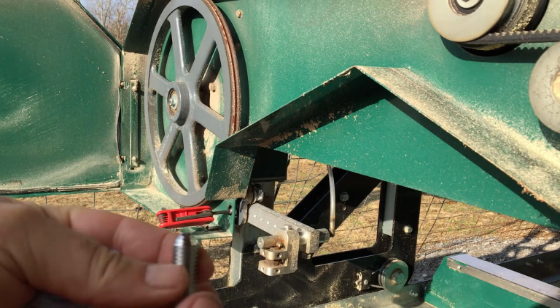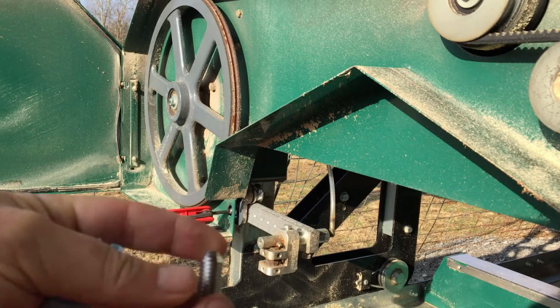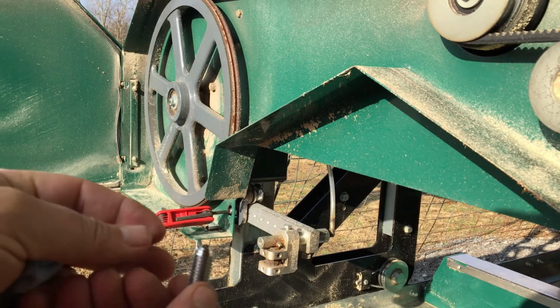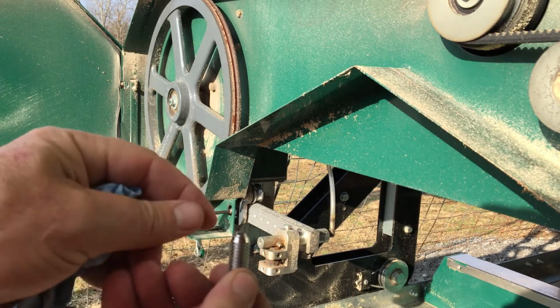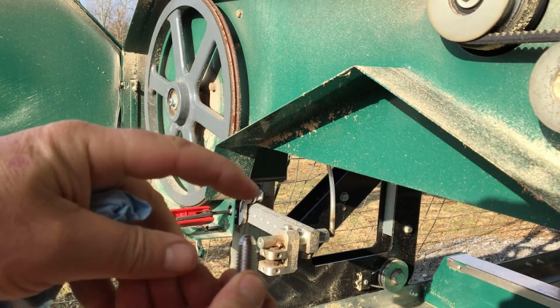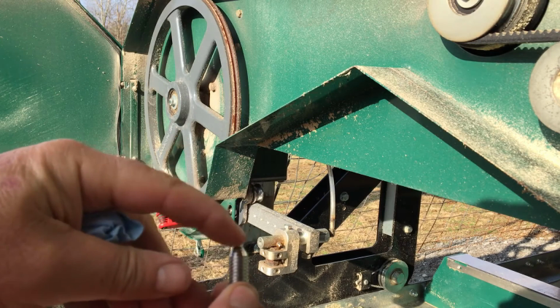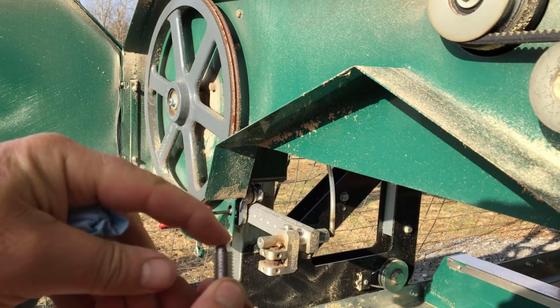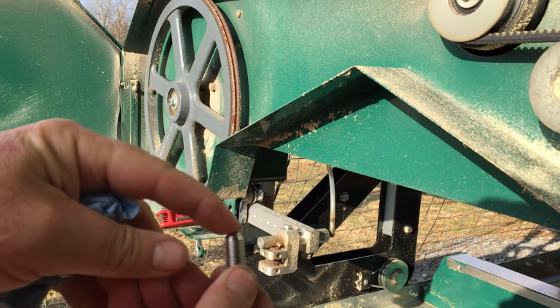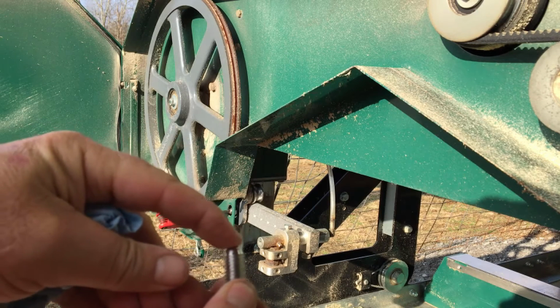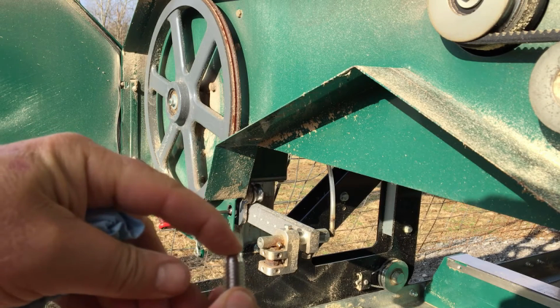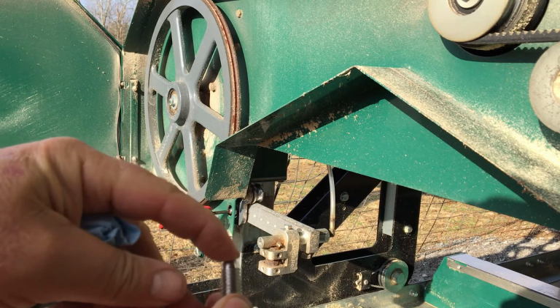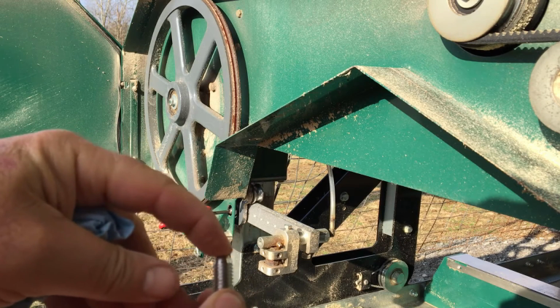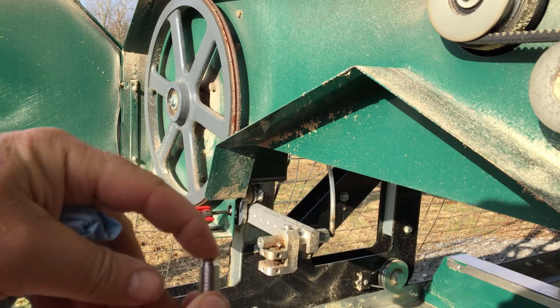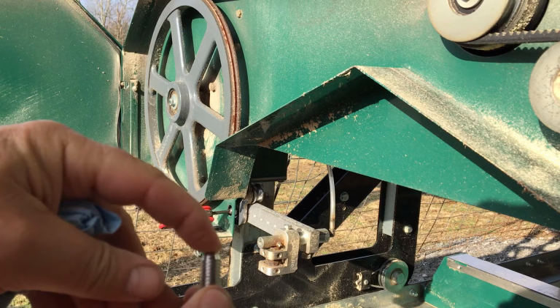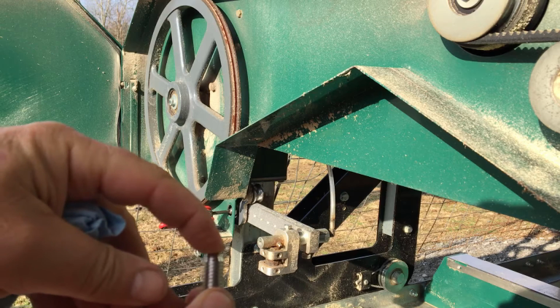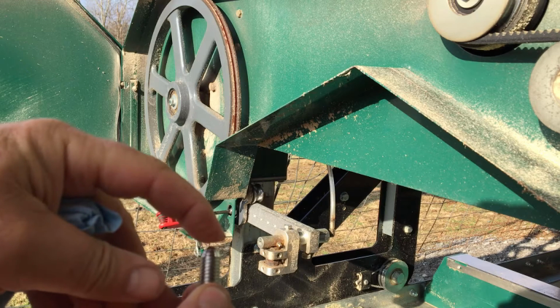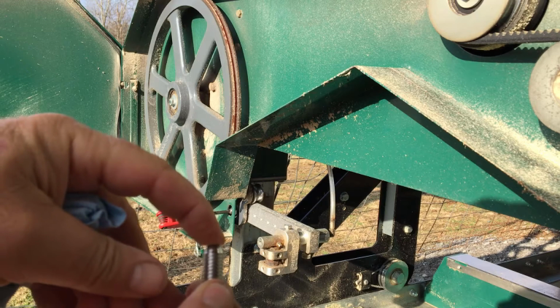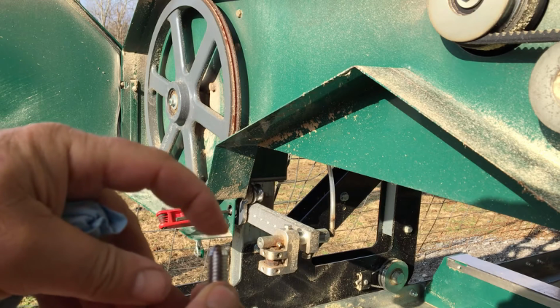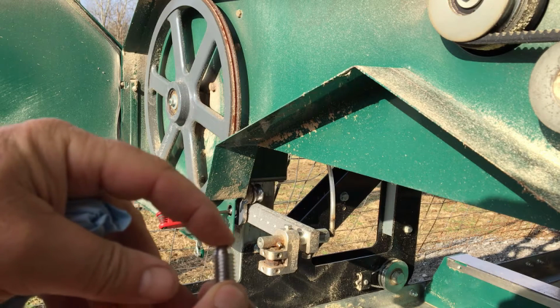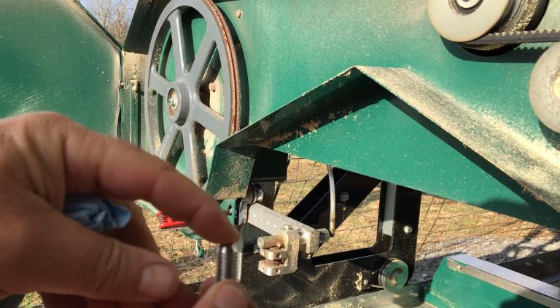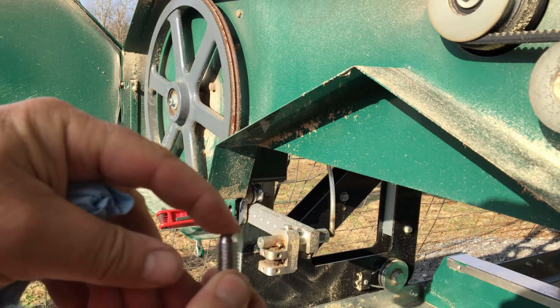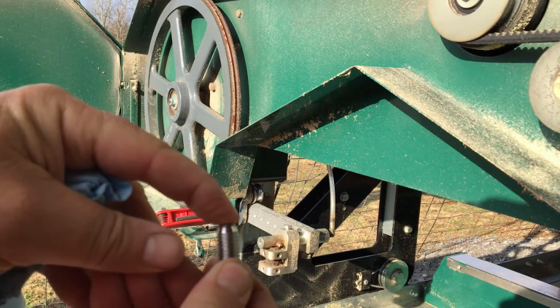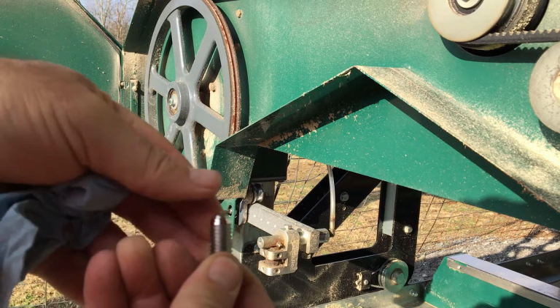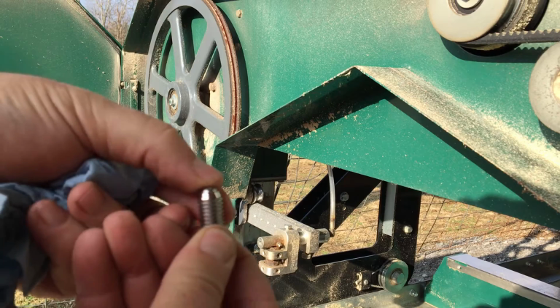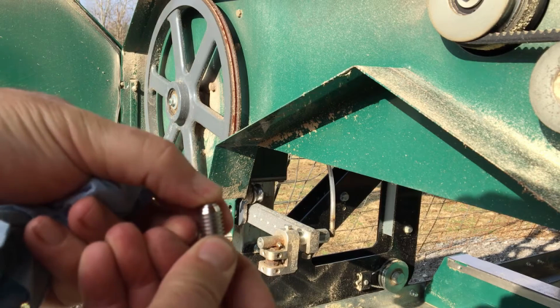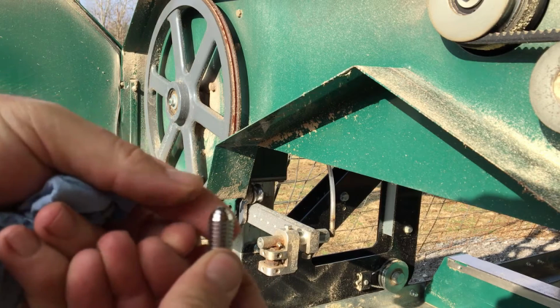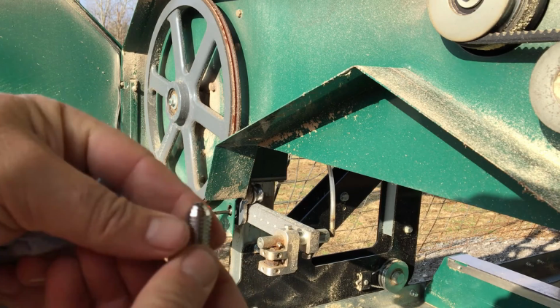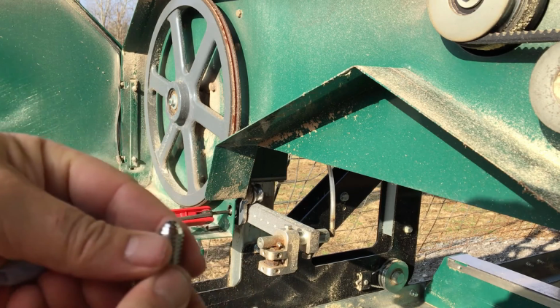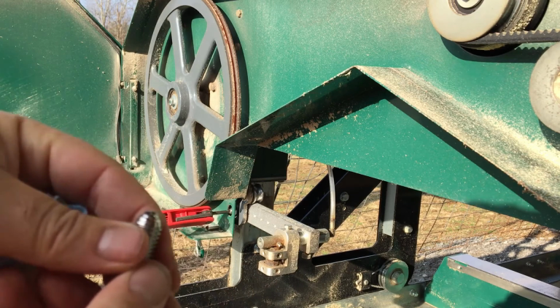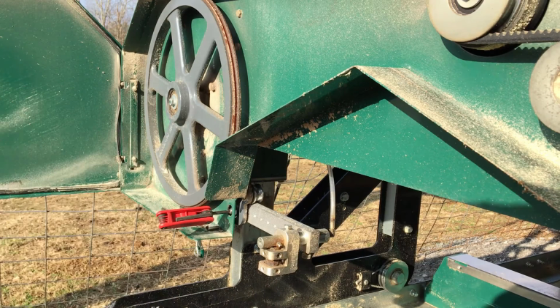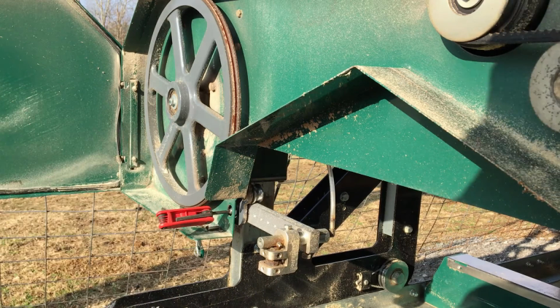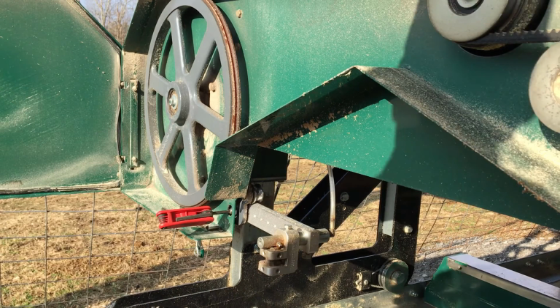The very tip of that — I just barely have it touching inside one of those holes on that slide on the blade guide. You could actually push it down quite a bit, but I just barely have it touching.